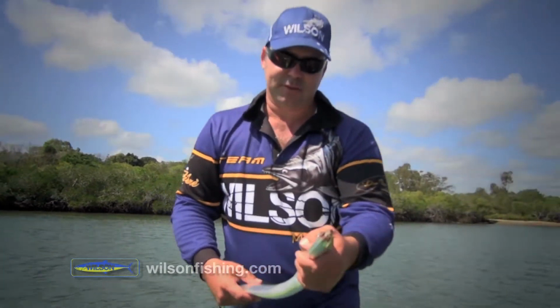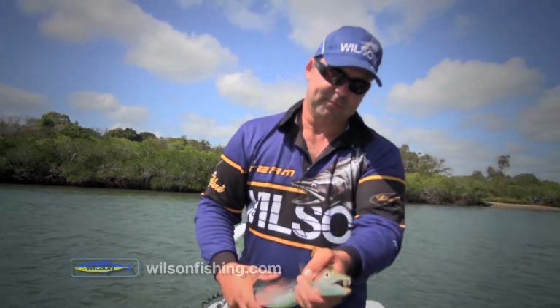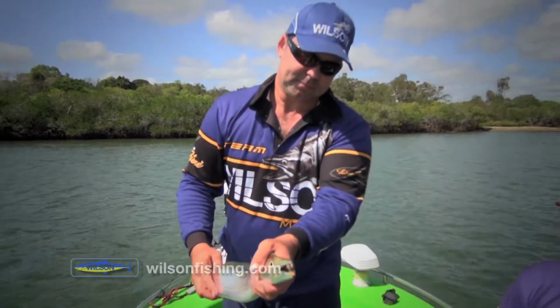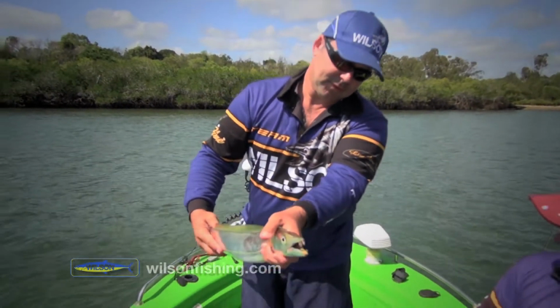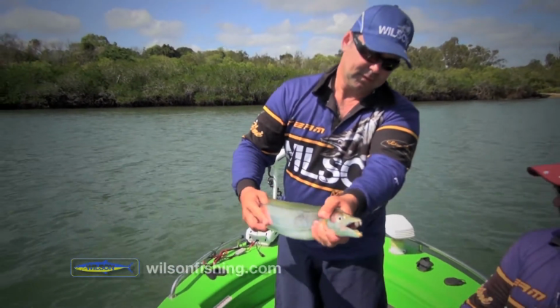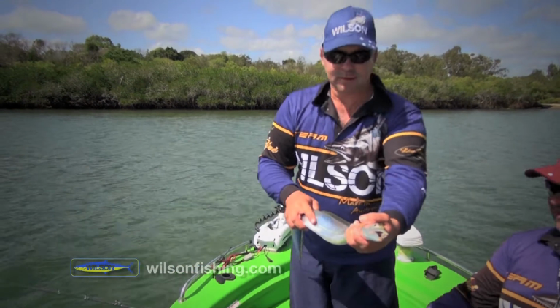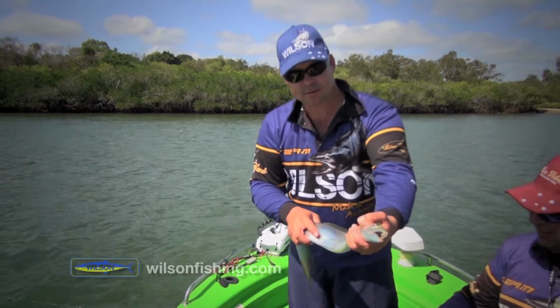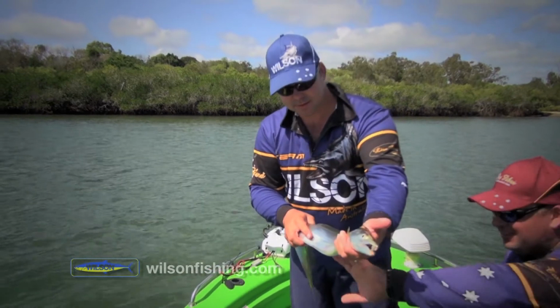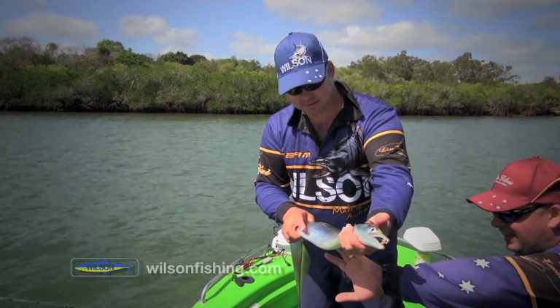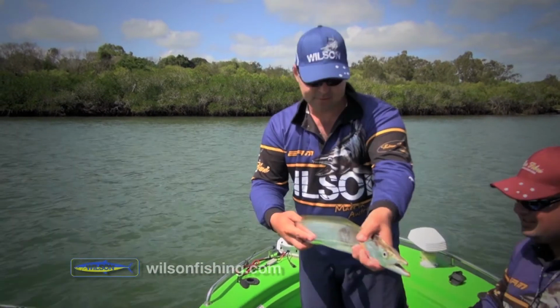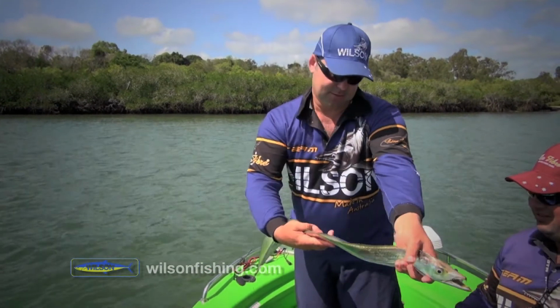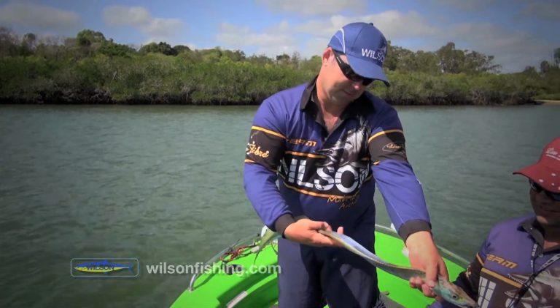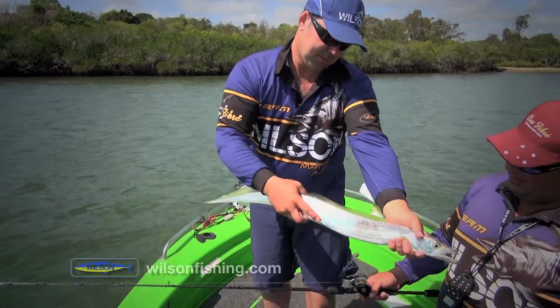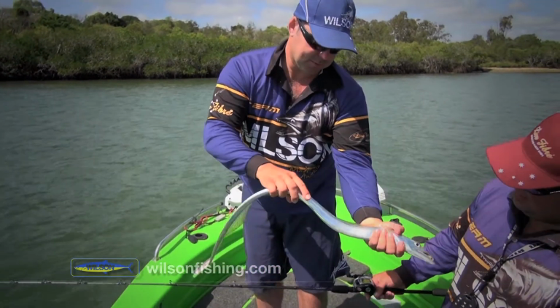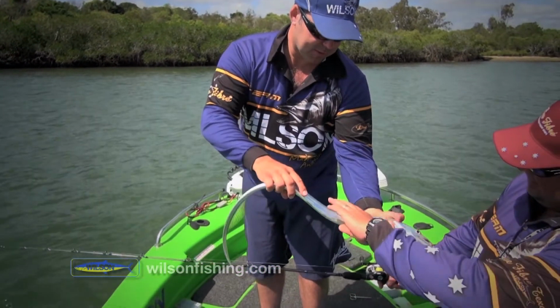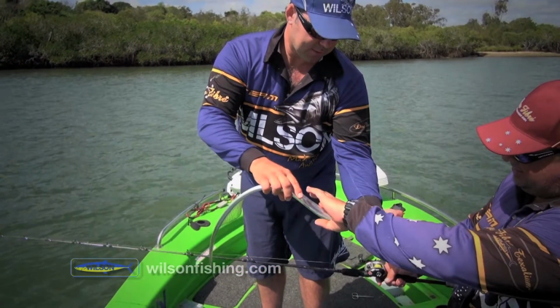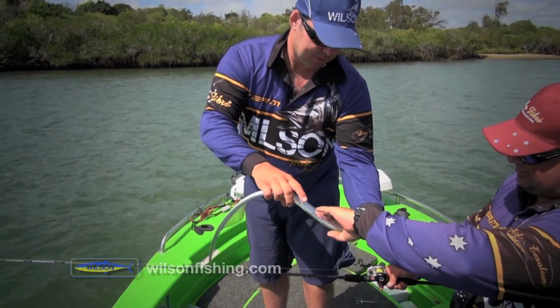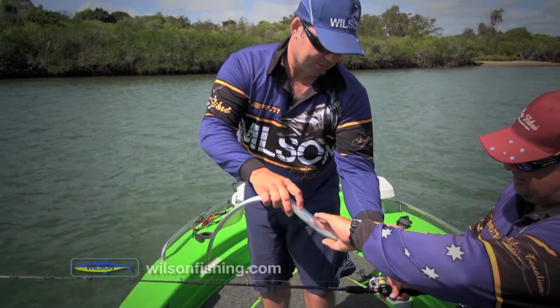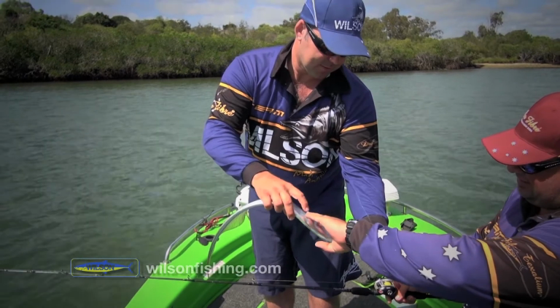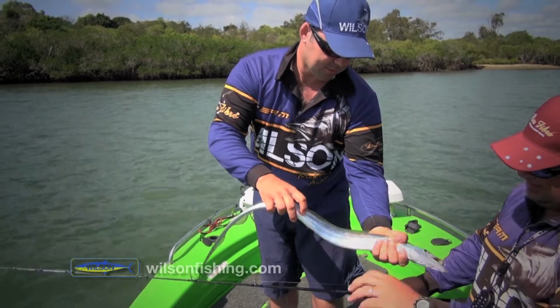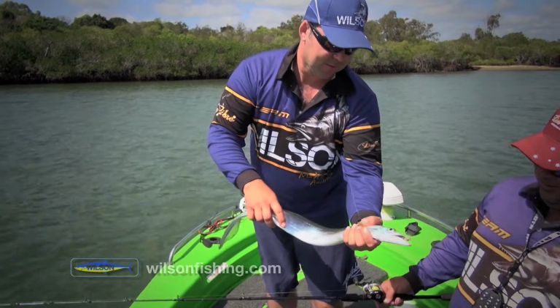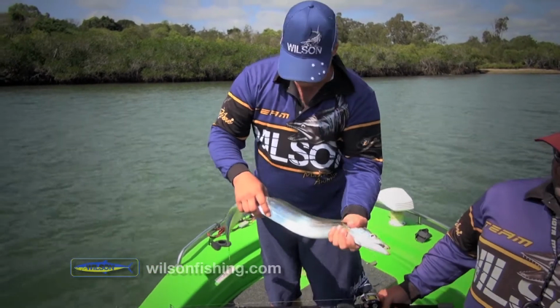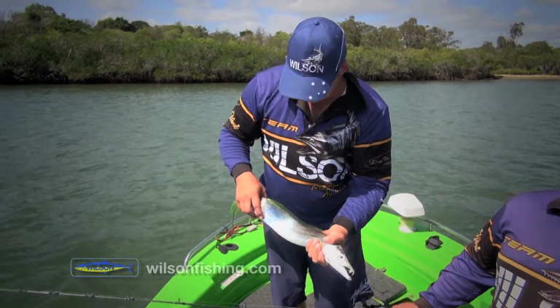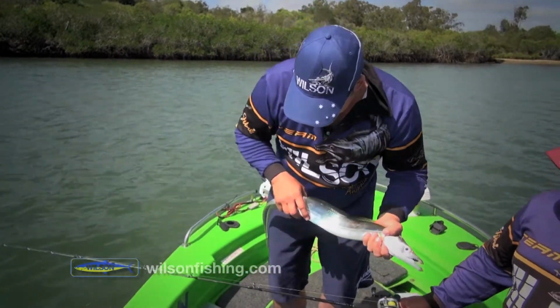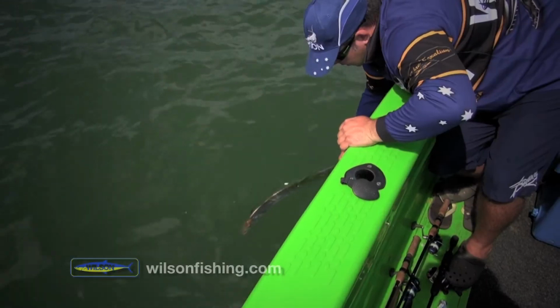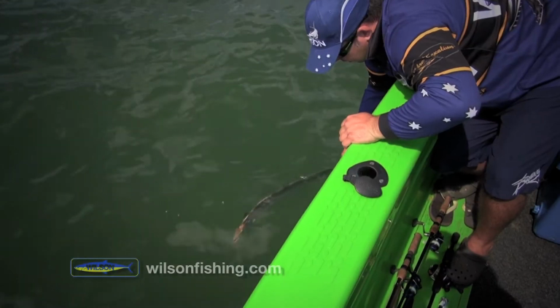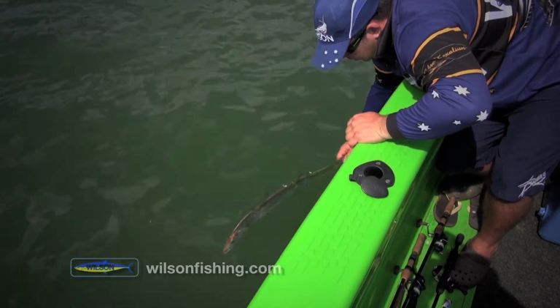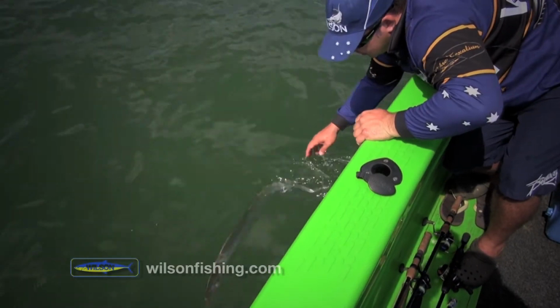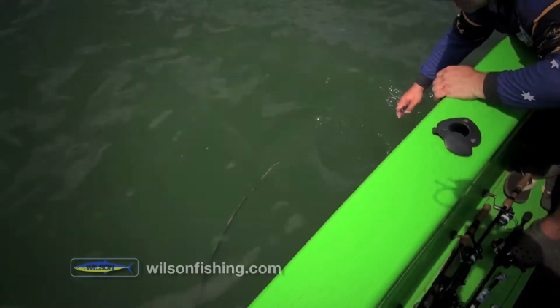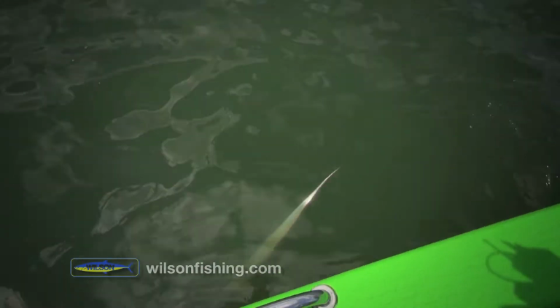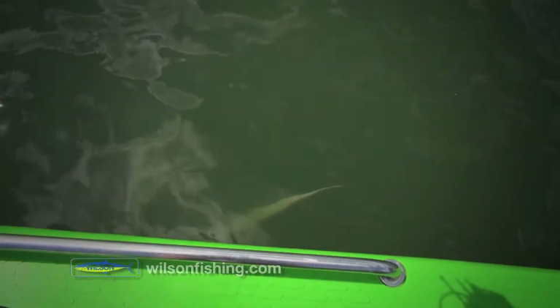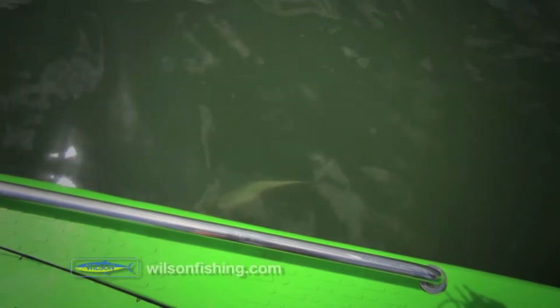Look at that. Look at the colour. That's just unreal. They're crammed, aren't they? That's just outstanding. What do we do with those teeth? There he goes. He's happy.